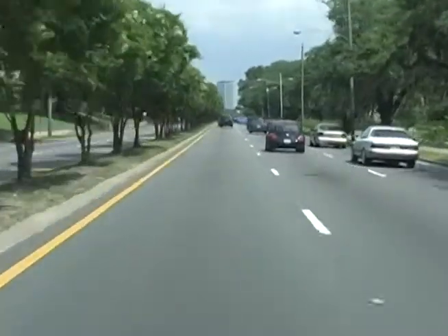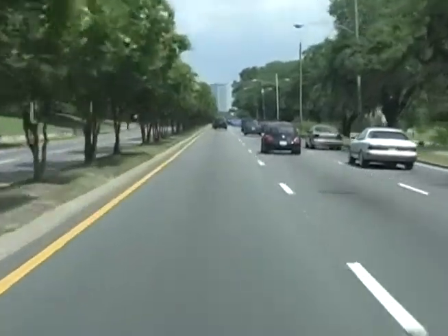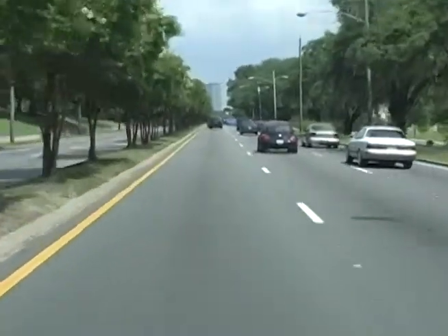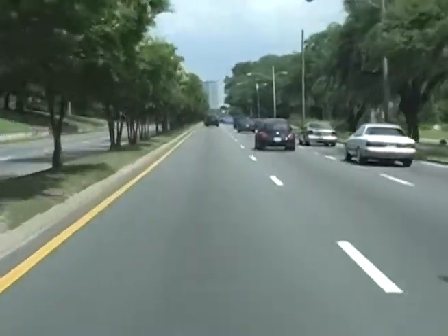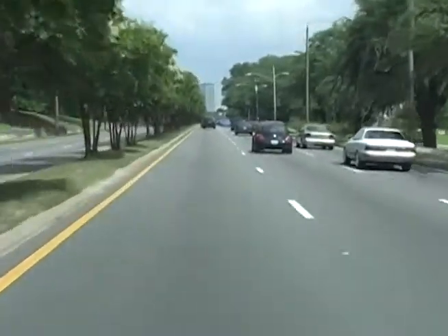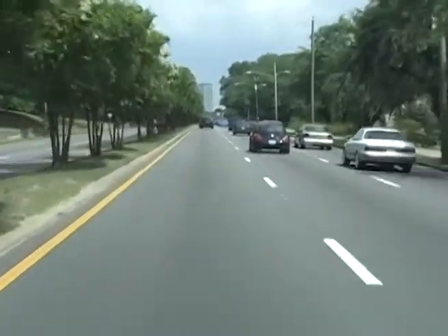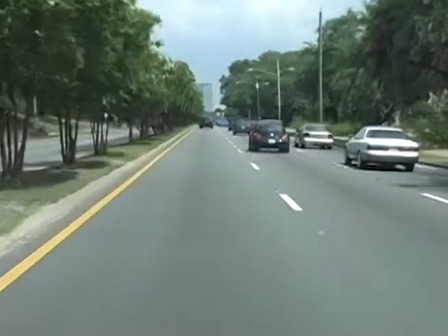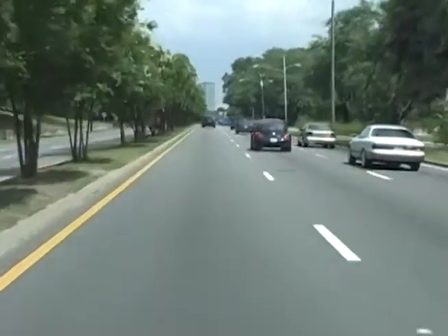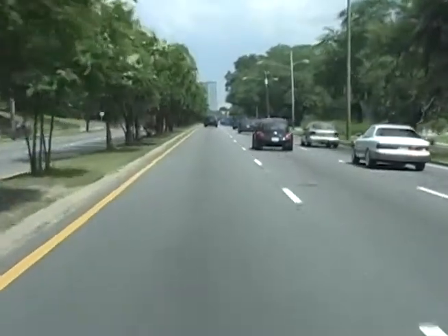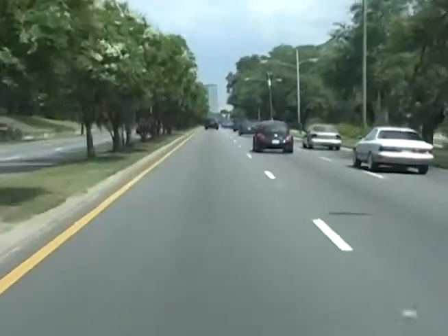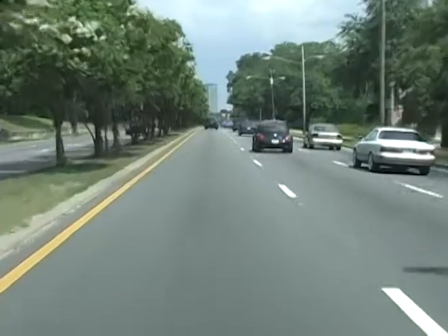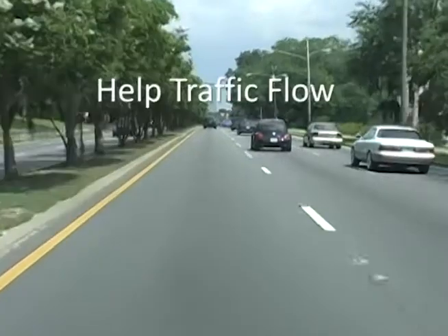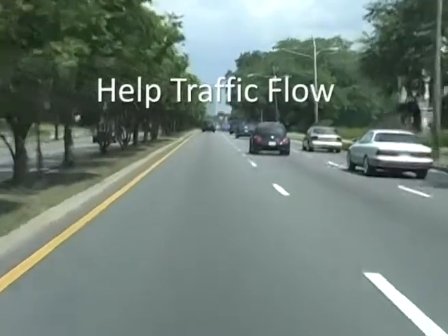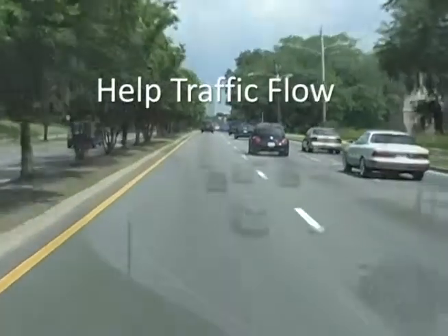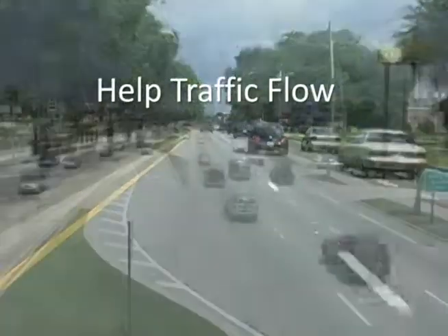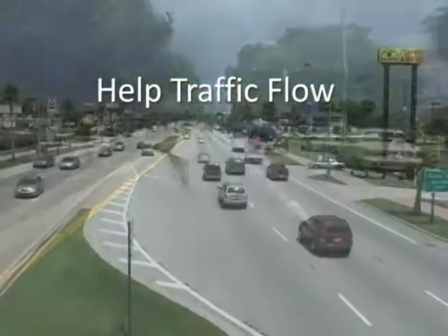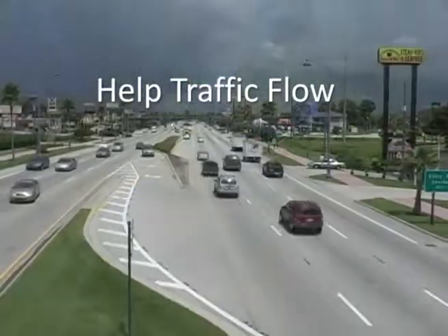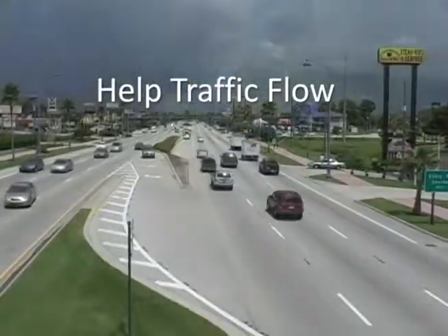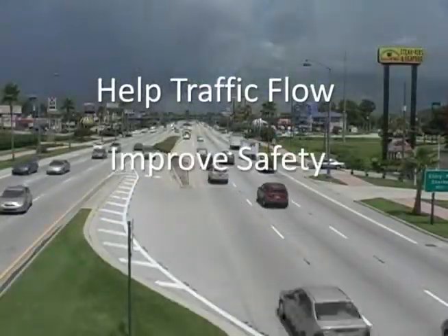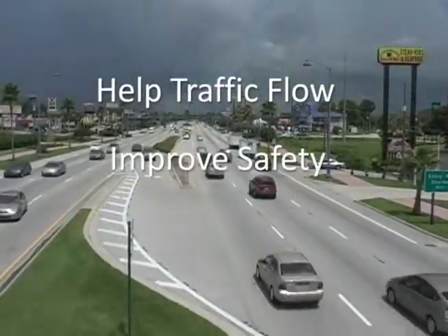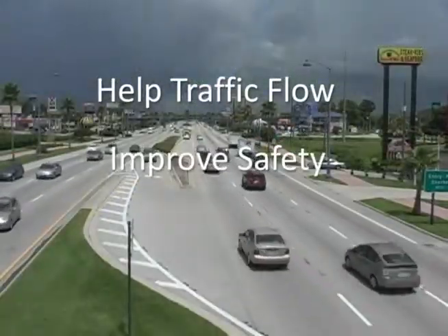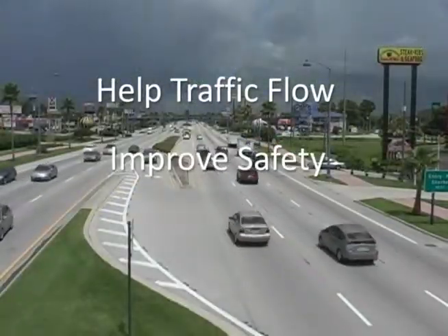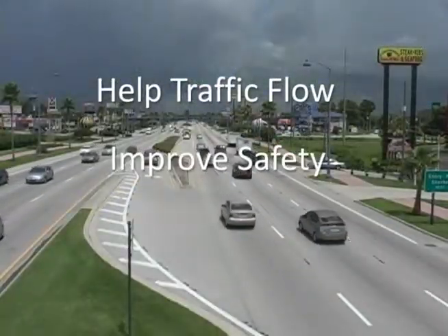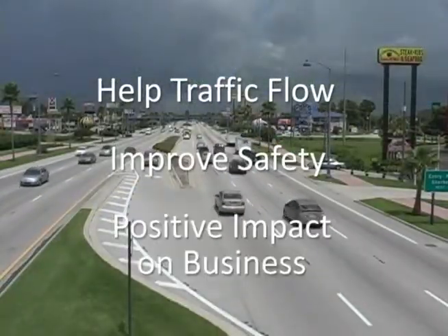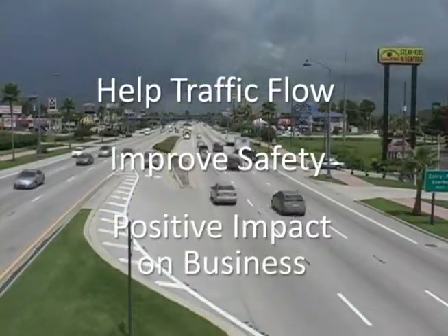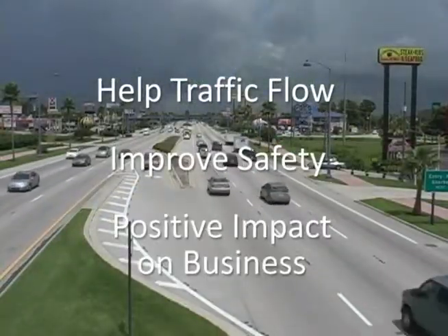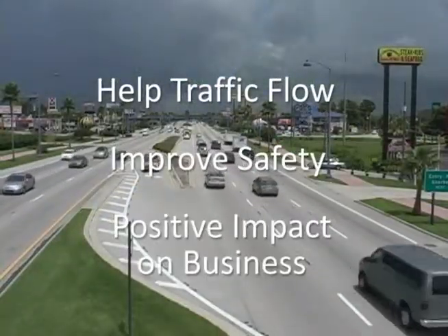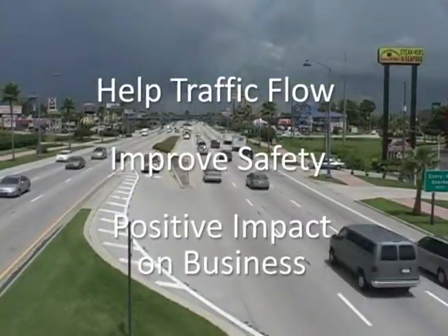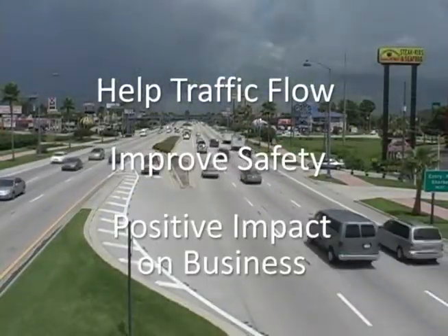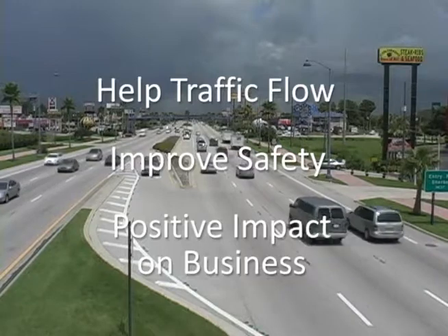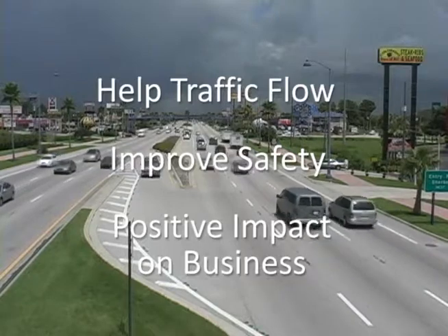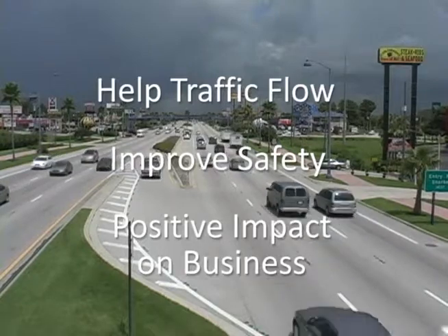So that's the story on medians. They help traffic flow, they improve safety, and have a positive impact on local business.